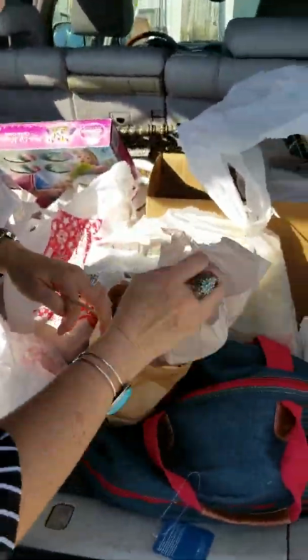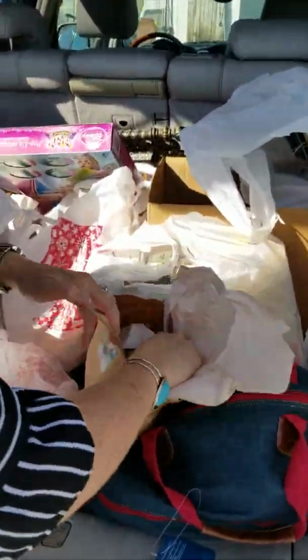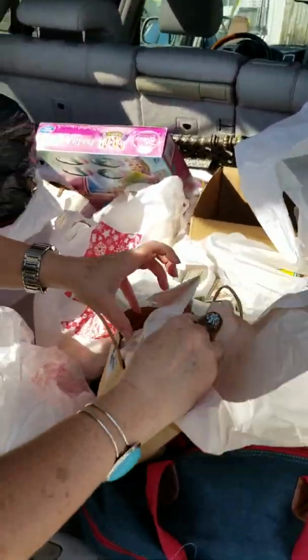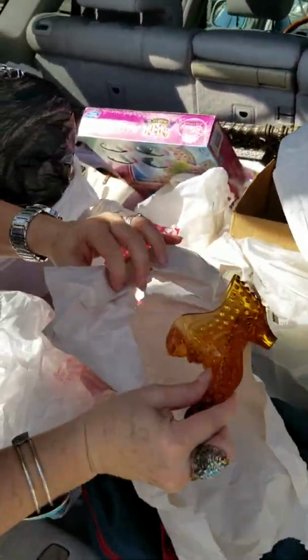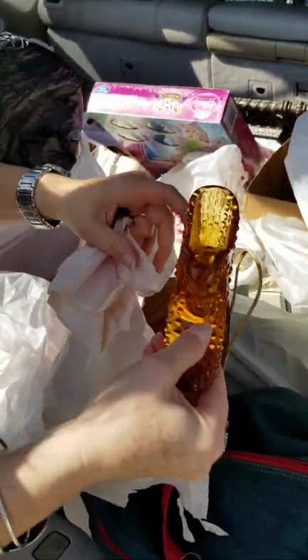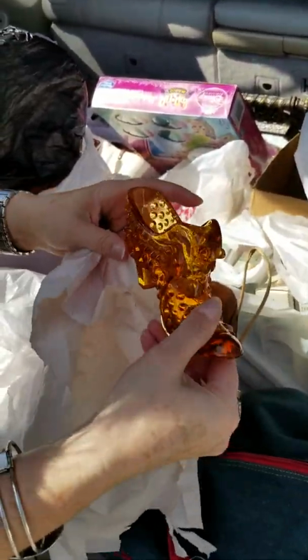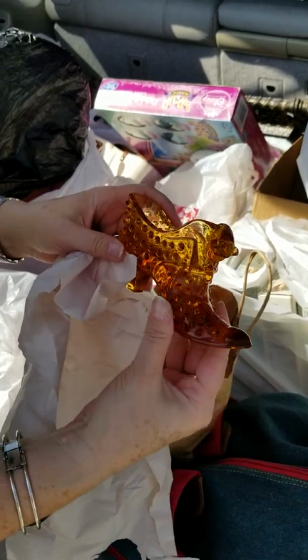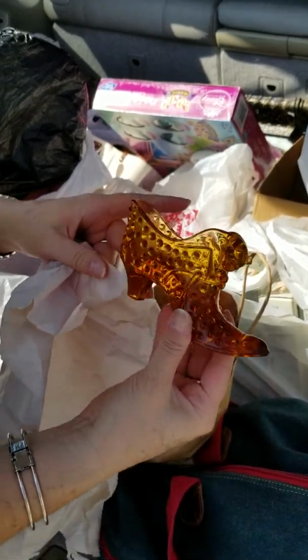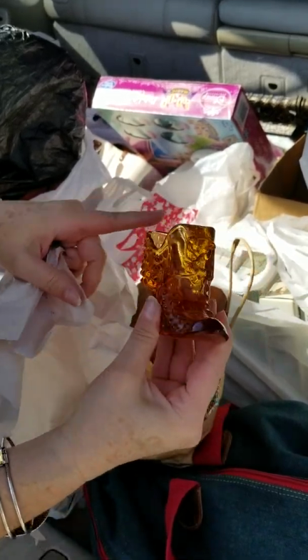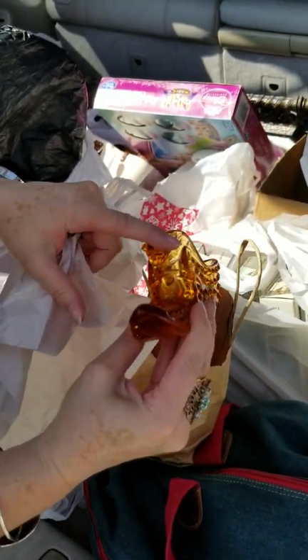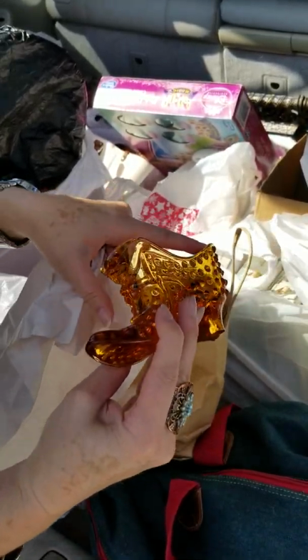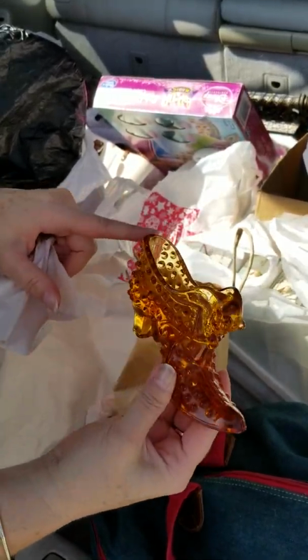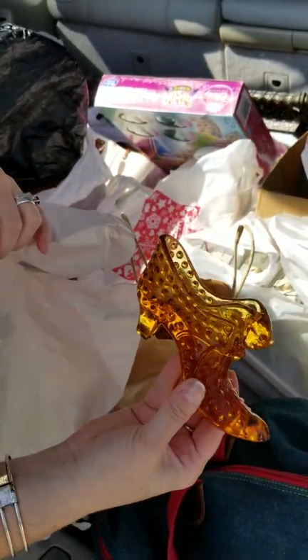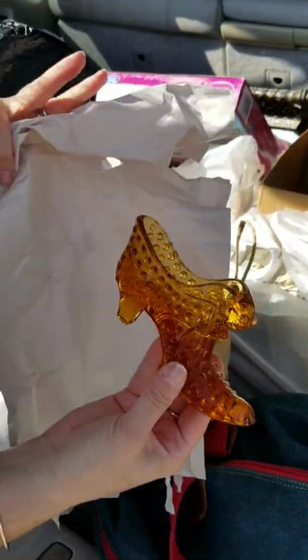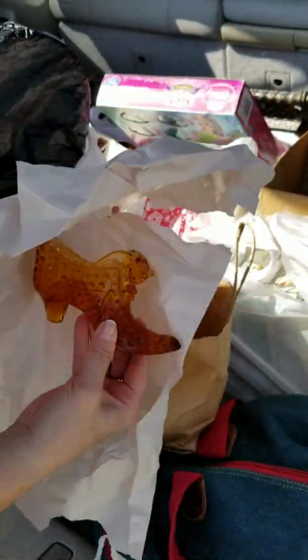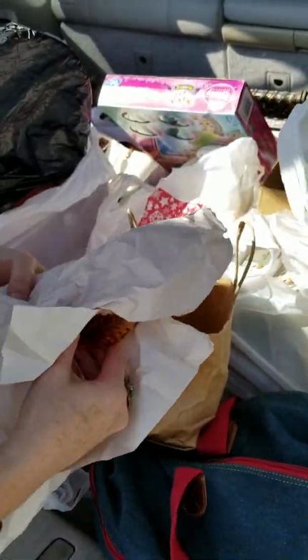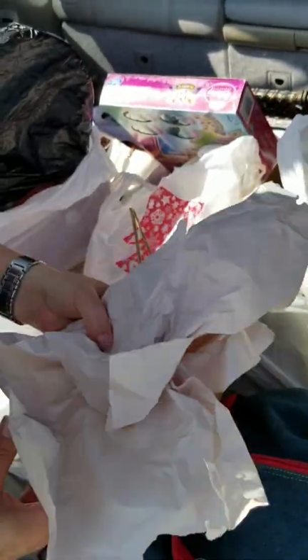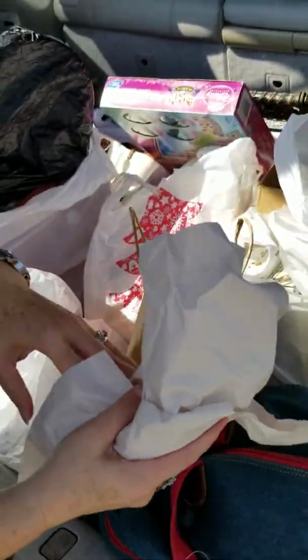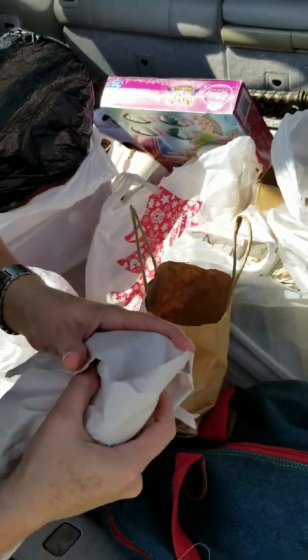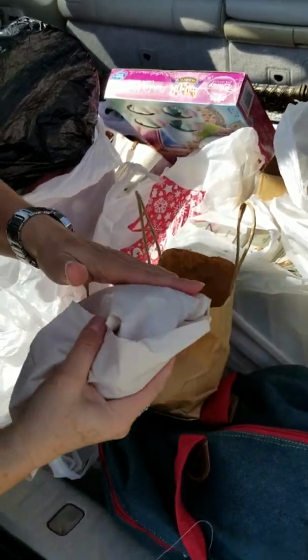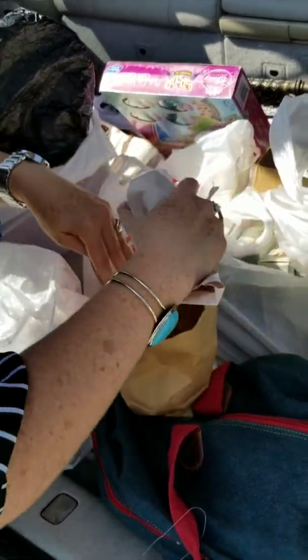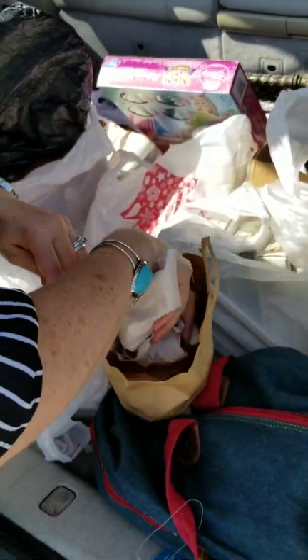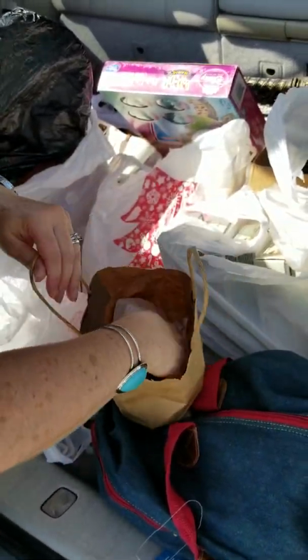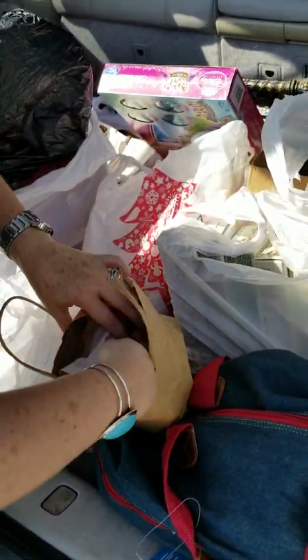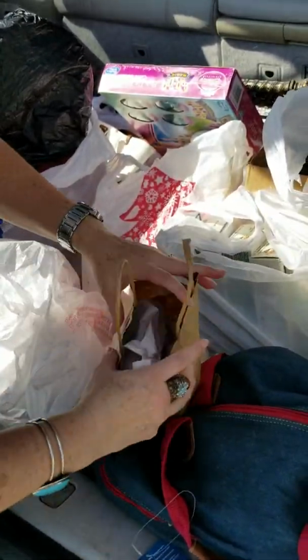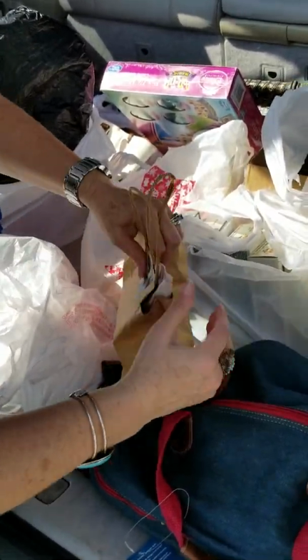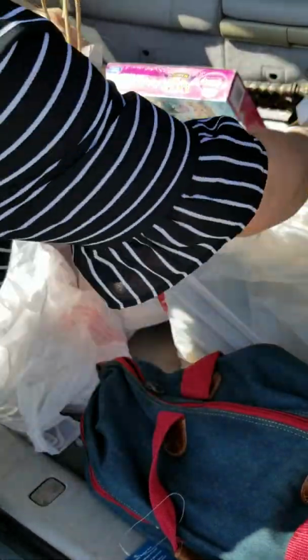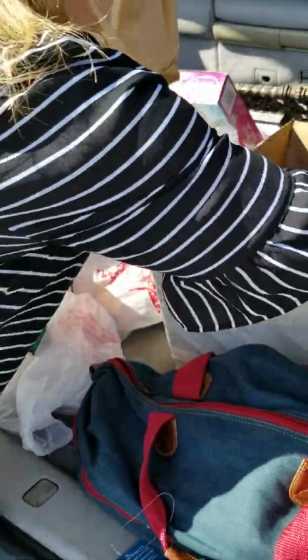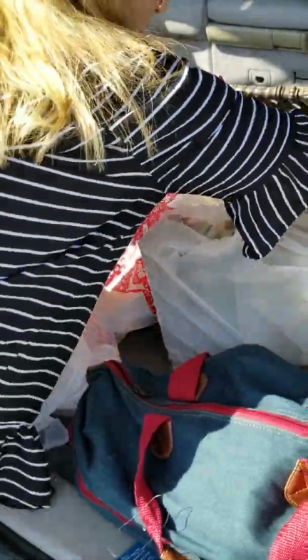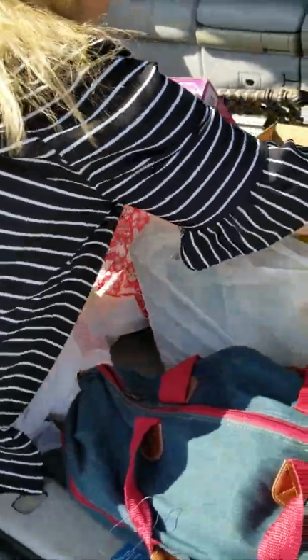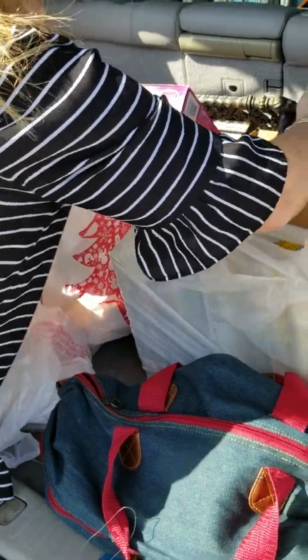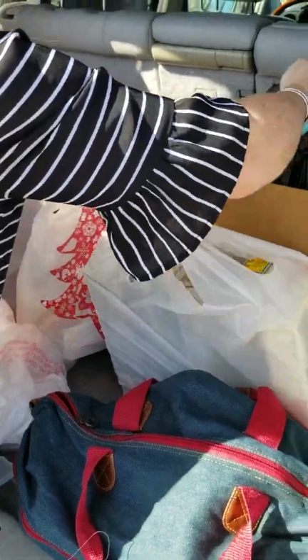We got cute little Fenton shoes — no chips or cracks — five bucks. Those are from the antique mall. There are two of them; we'll be able to put those on eBay or sell them in the antique mall.